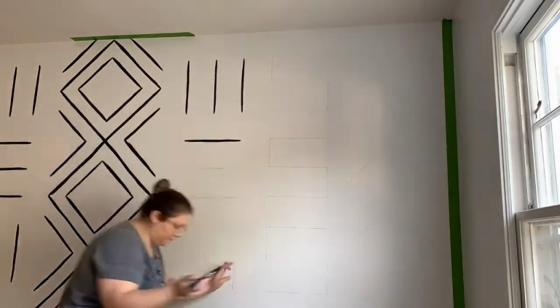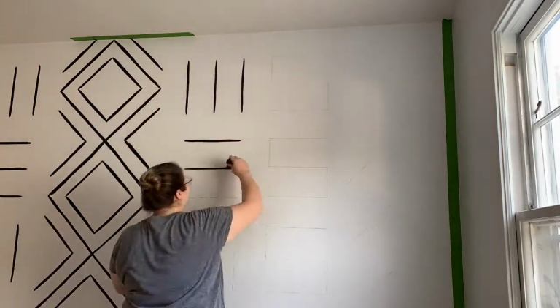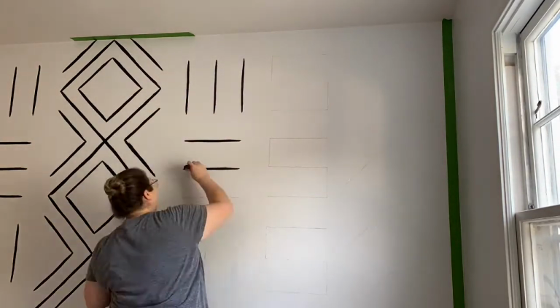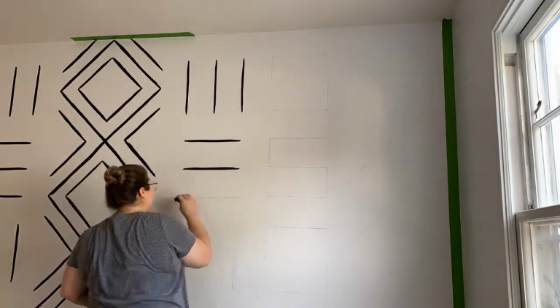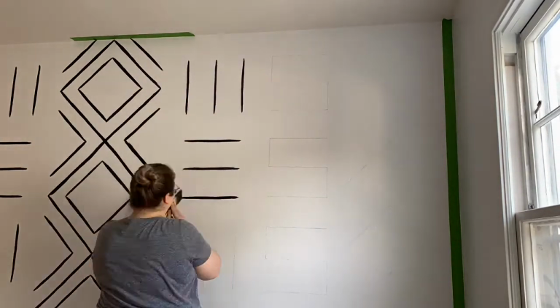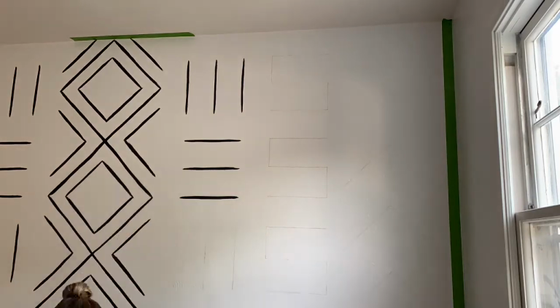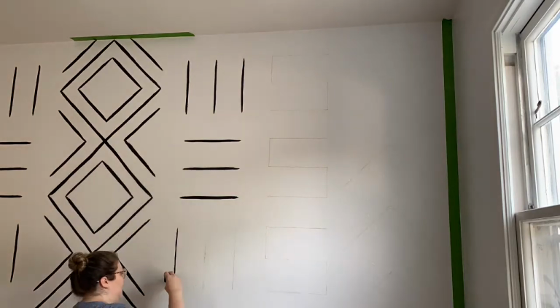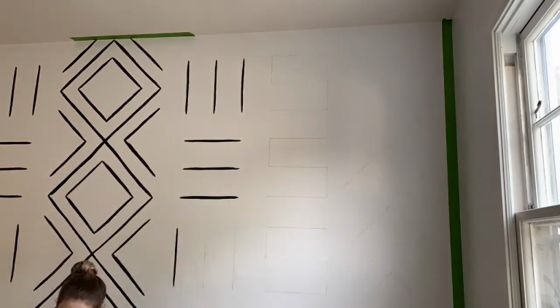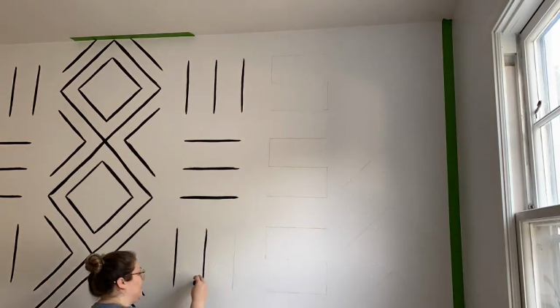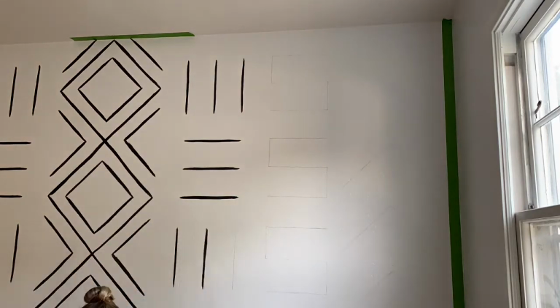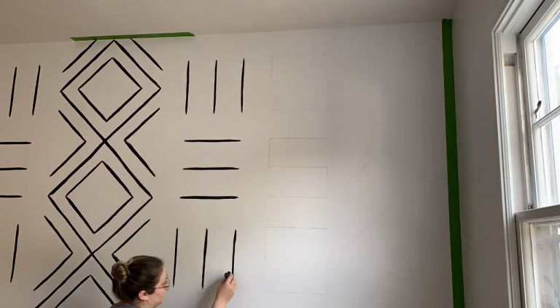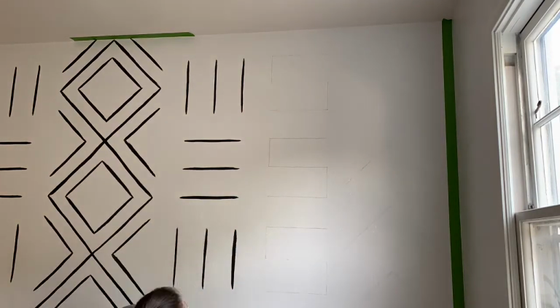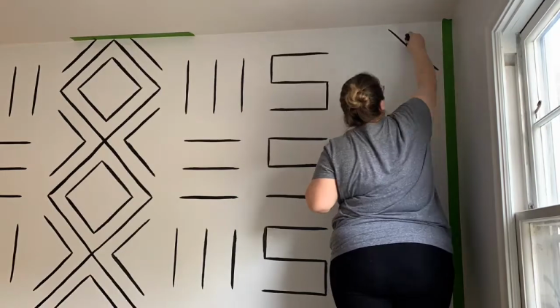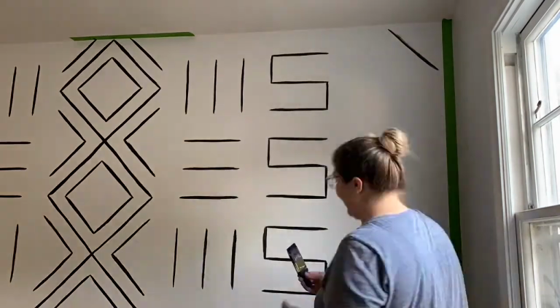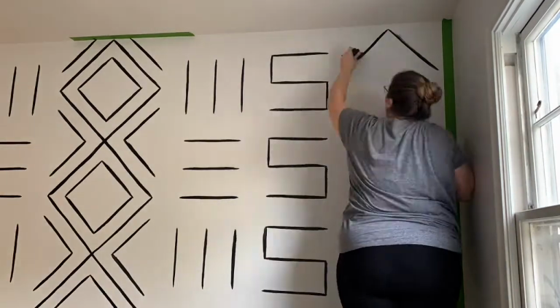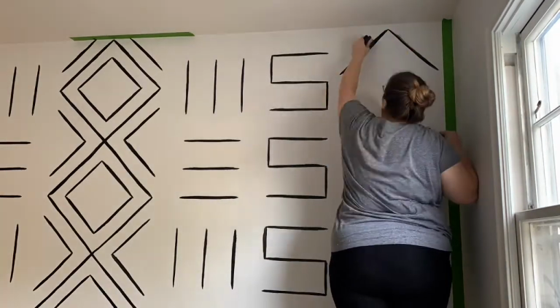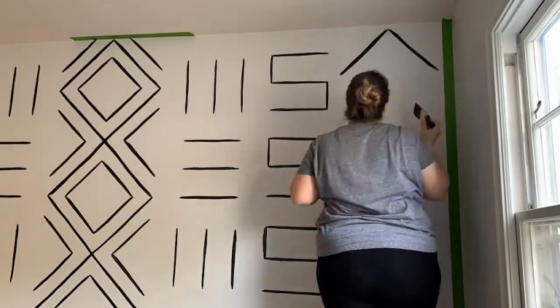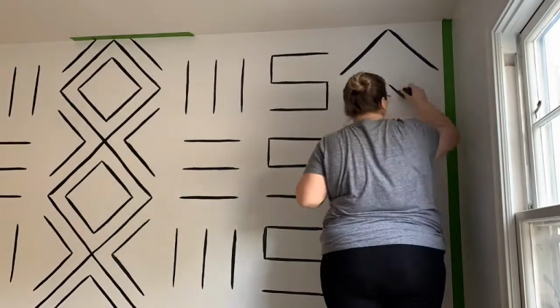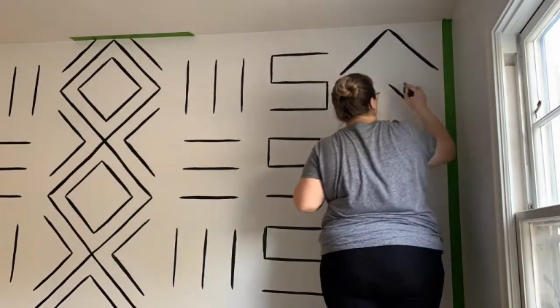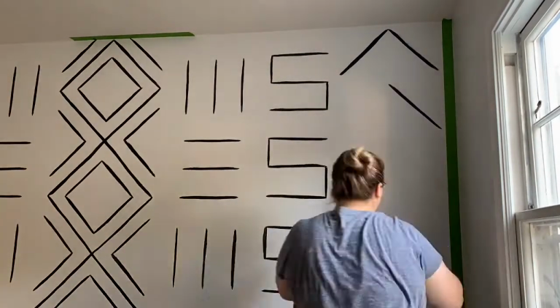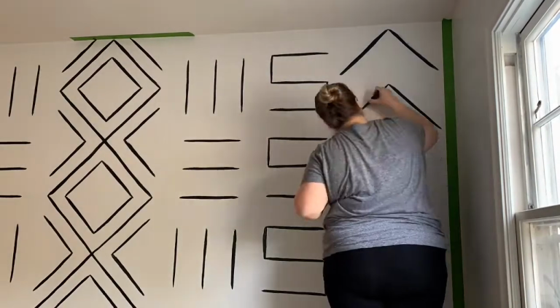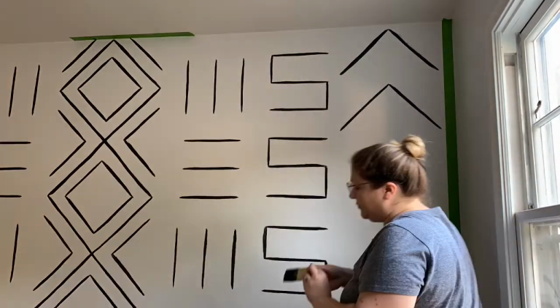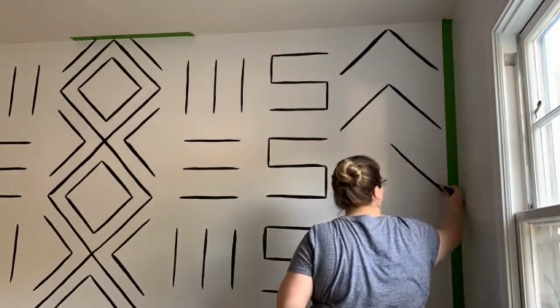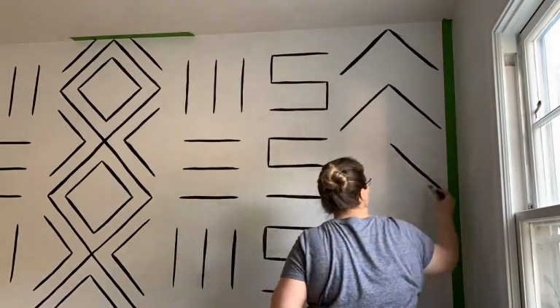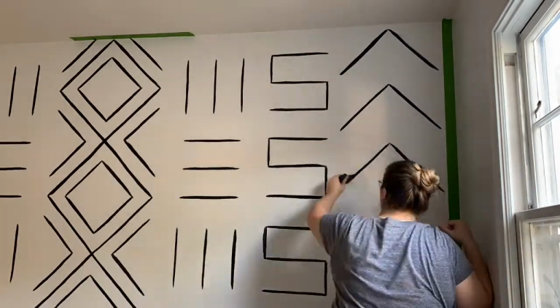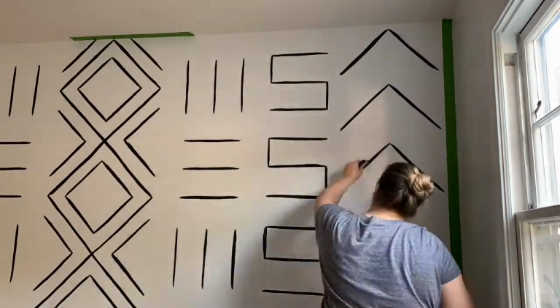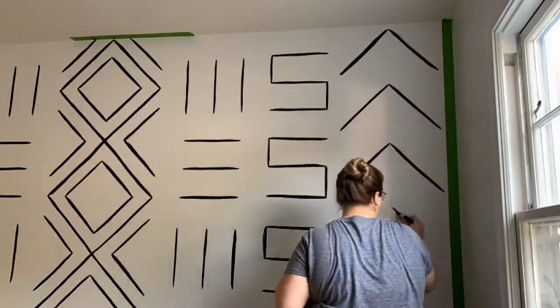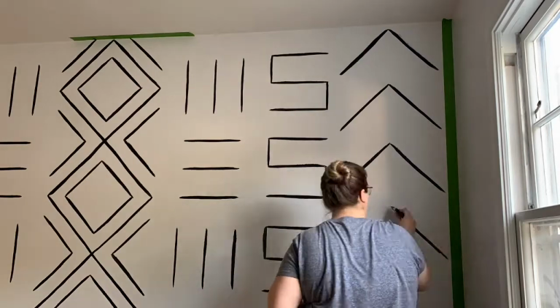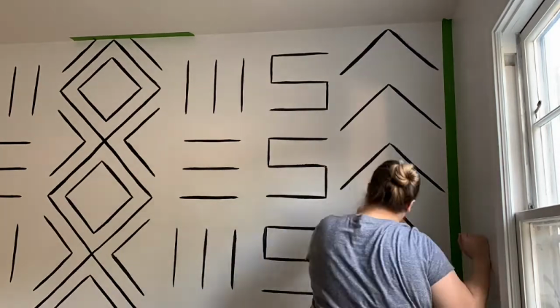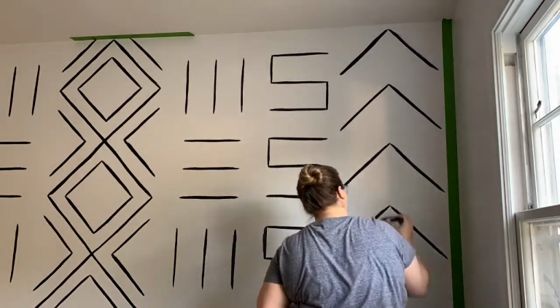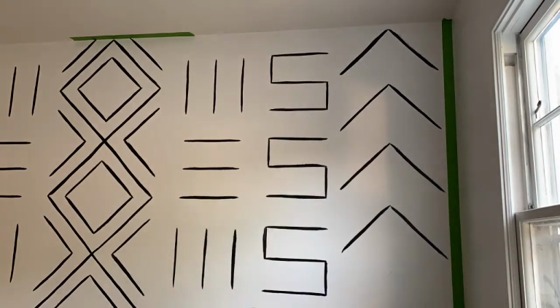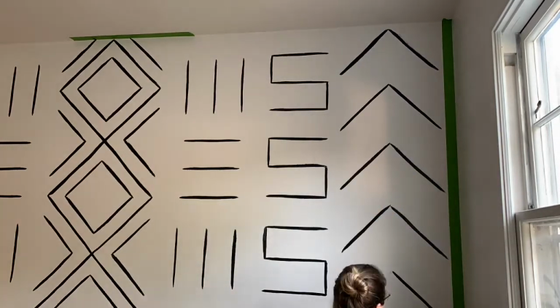Once the entire design was sketched out on the wall, I went in with my black paint and did about three strokes of paint for each line to get the right thickness. The paint I'm using is leftover from our dressers — it's Madison Avenue by Behr — and I really love the way it pops against the Celestial Glow.